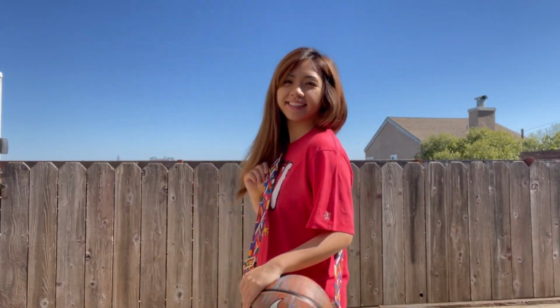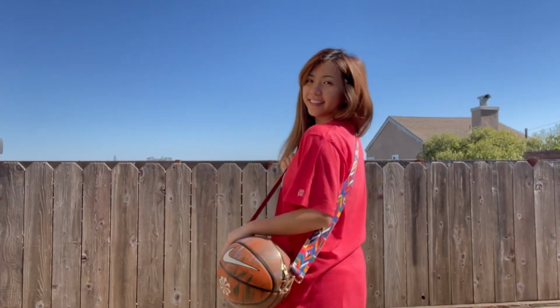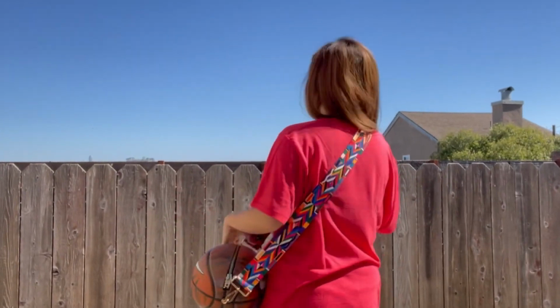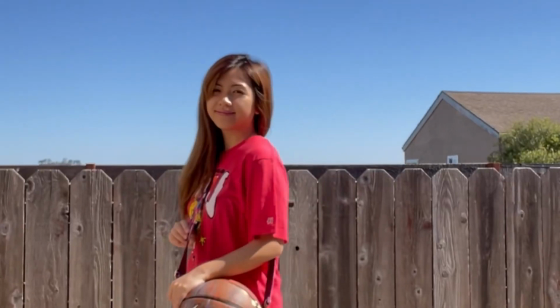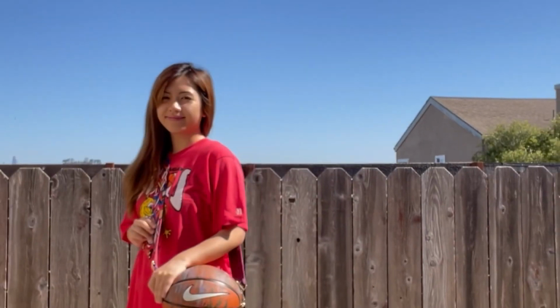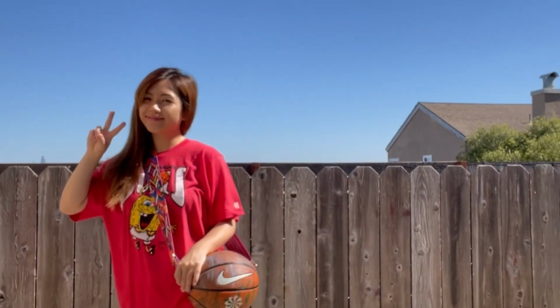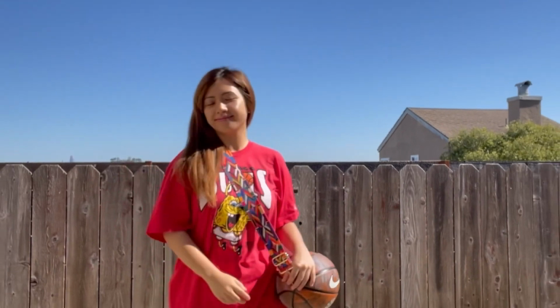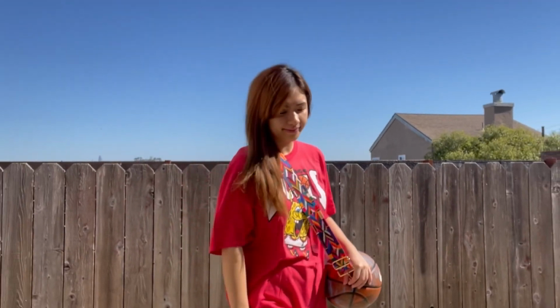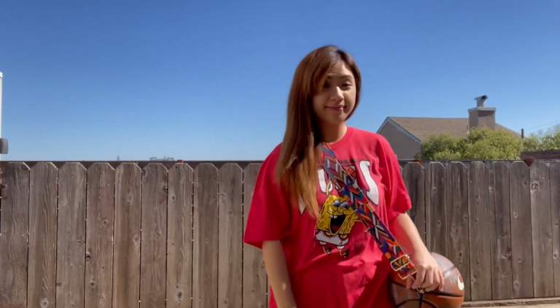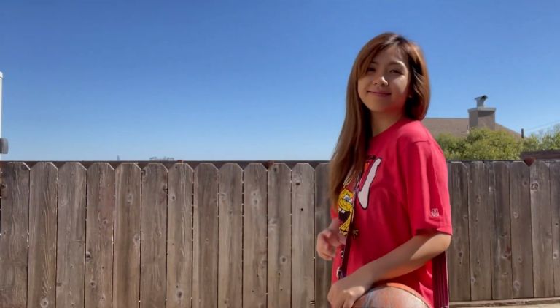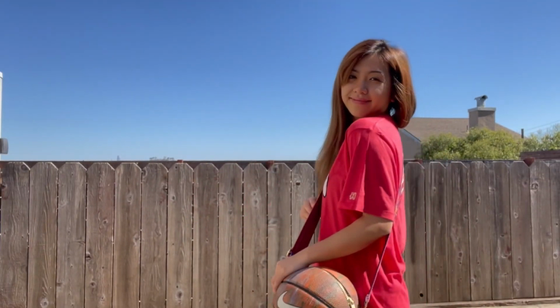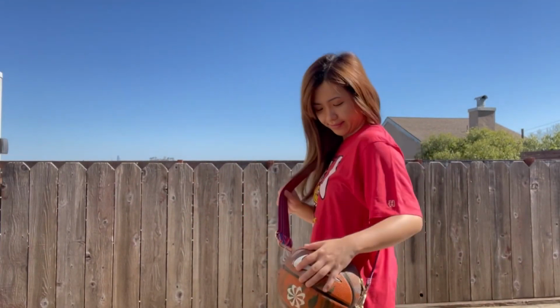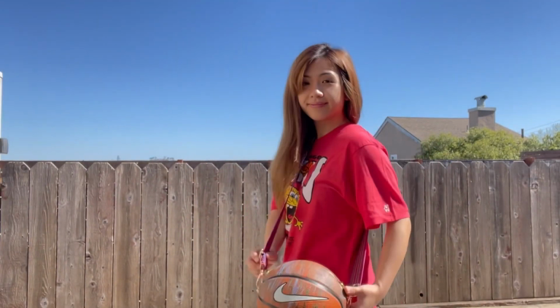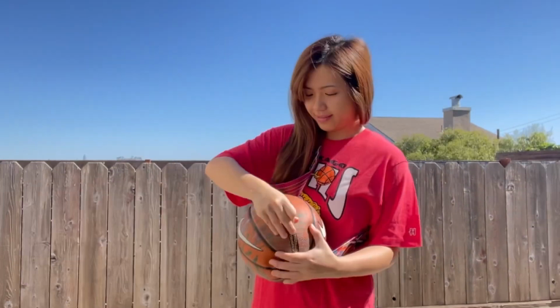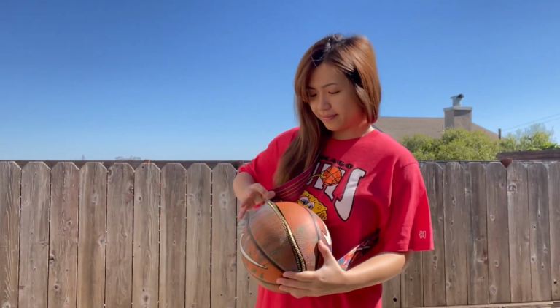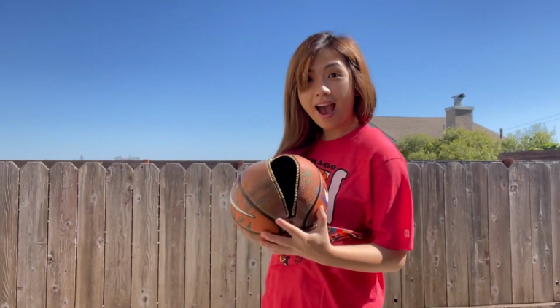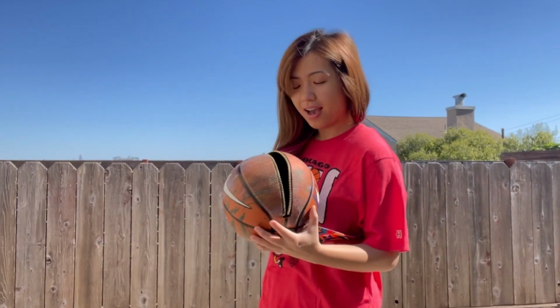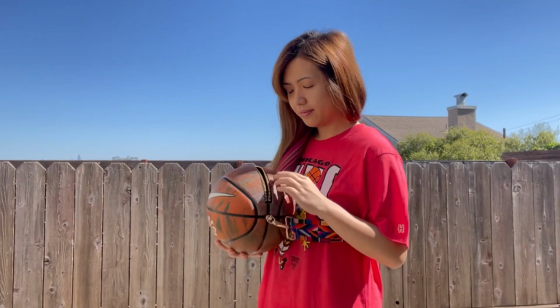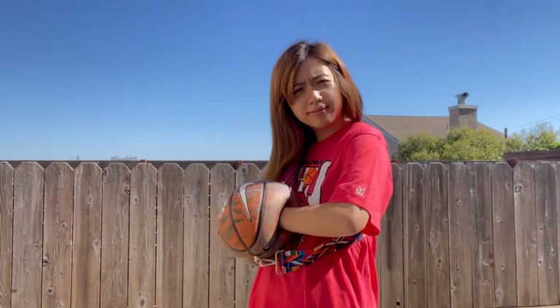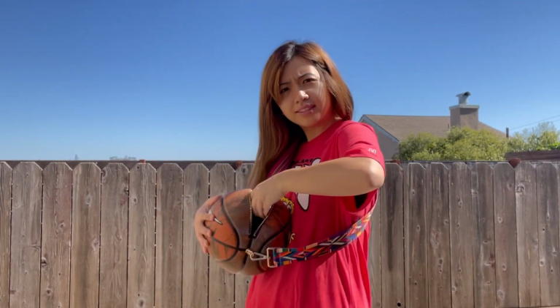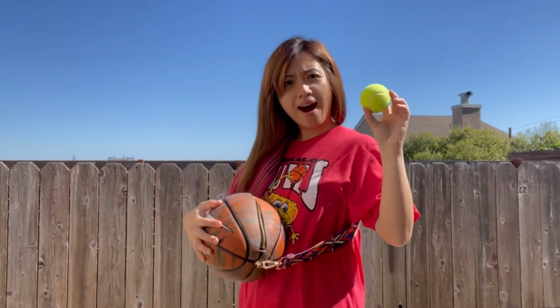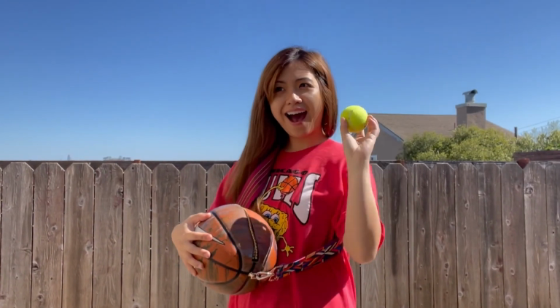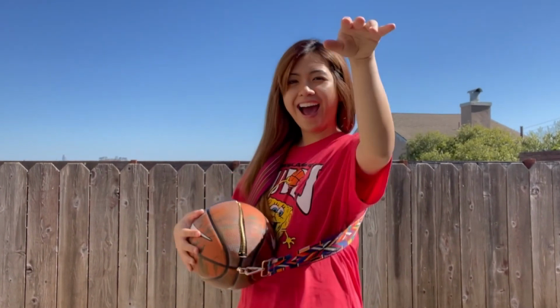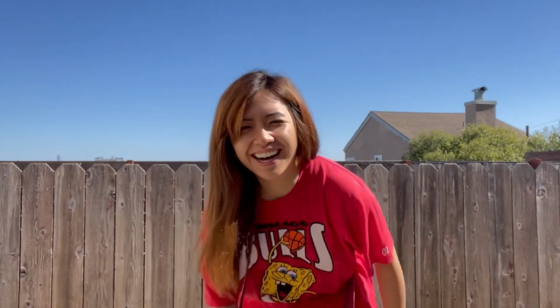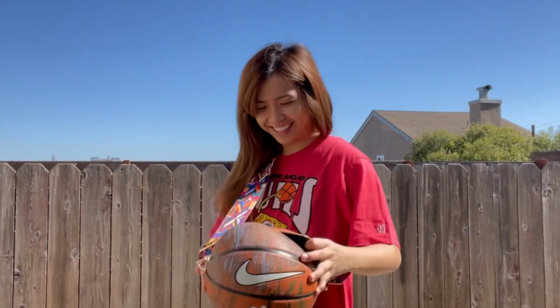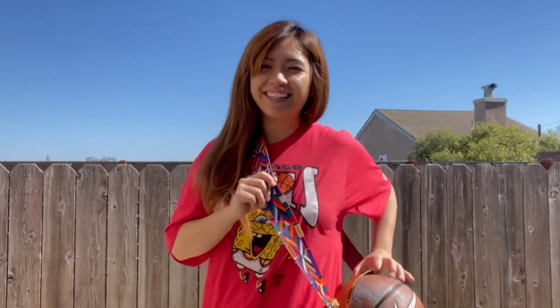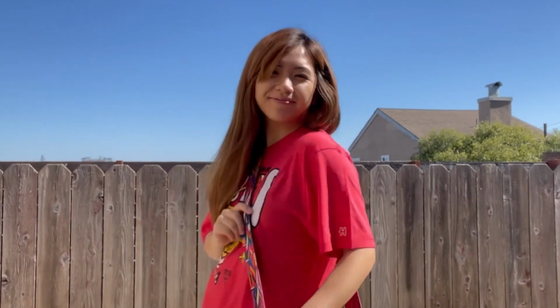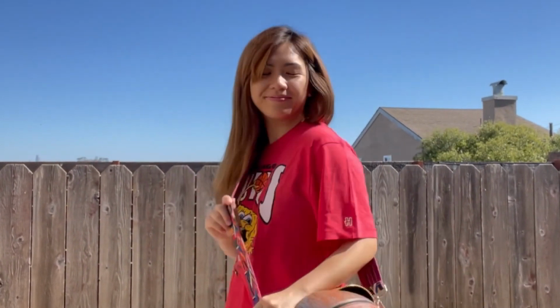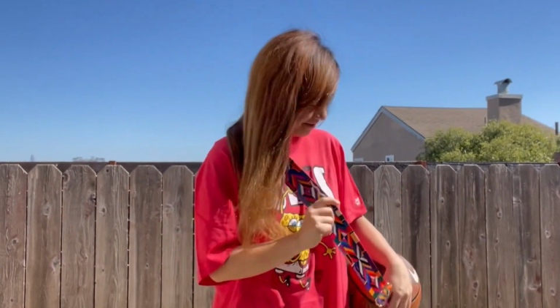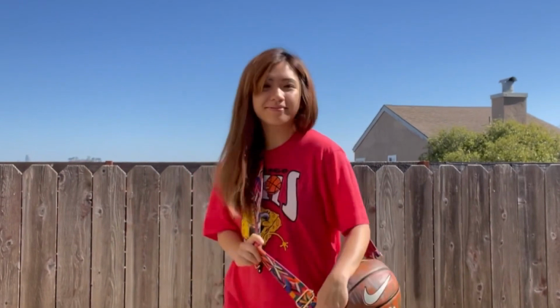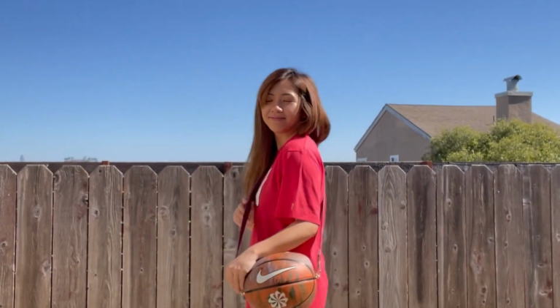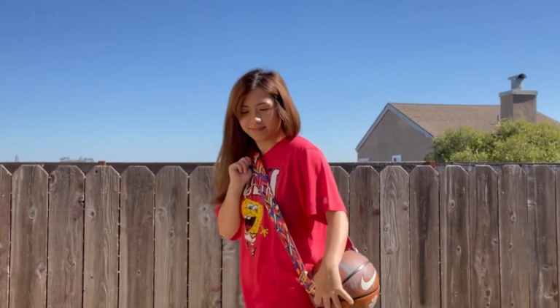I love how the crossbody ball bag came out. It's fun and fashionable to carry around — definitely would wear this out to a basketball game. Oh look, a tennis ball! How did that get there? Oh, I put it there. Glad I tried this out, can't wait to wear it.